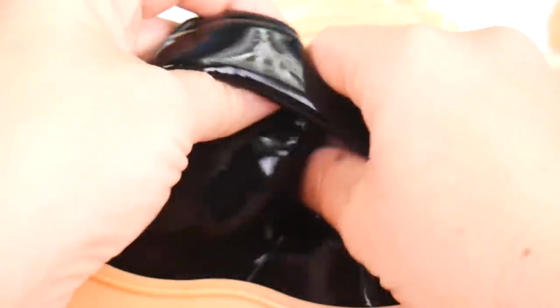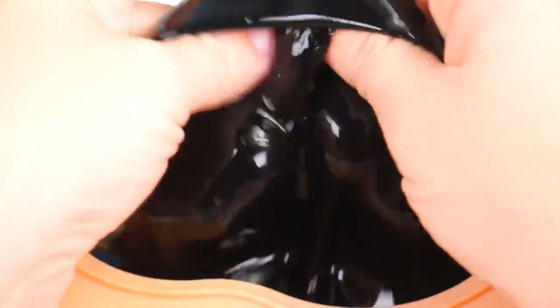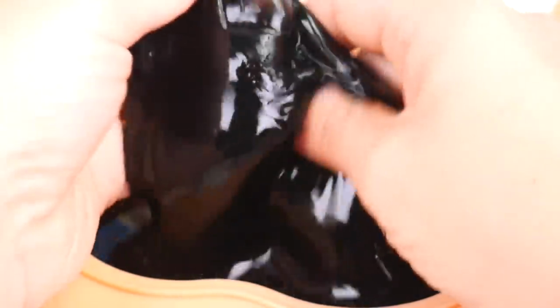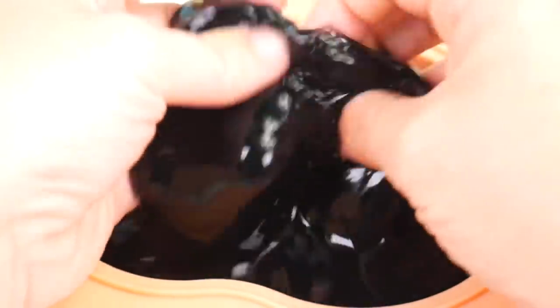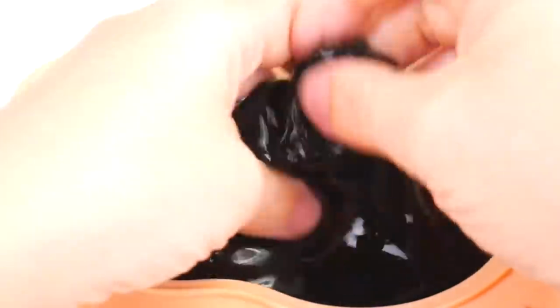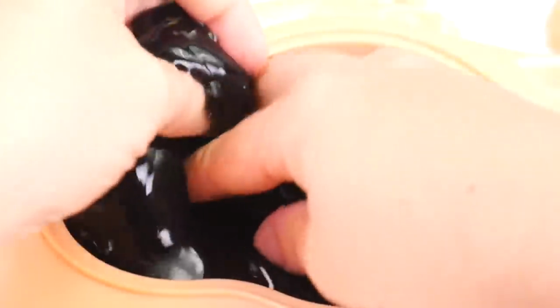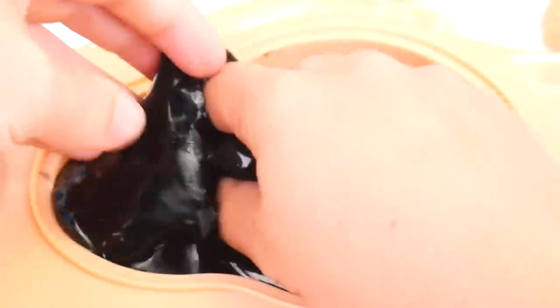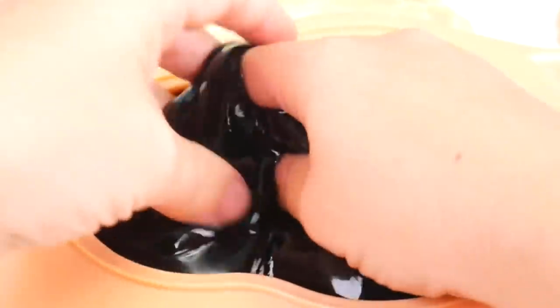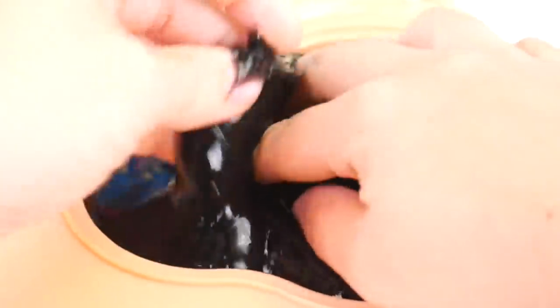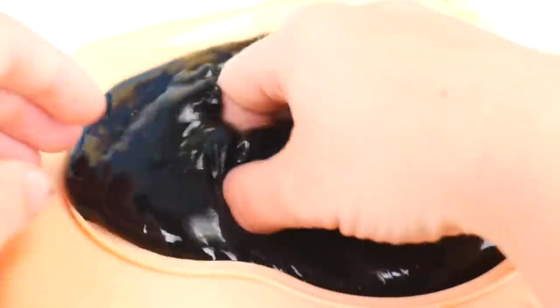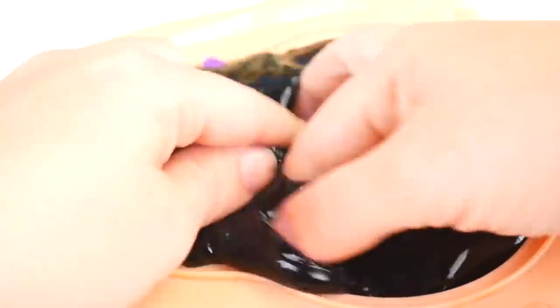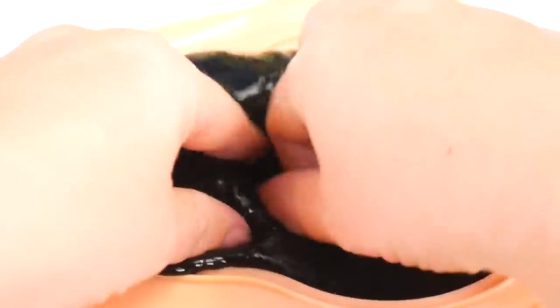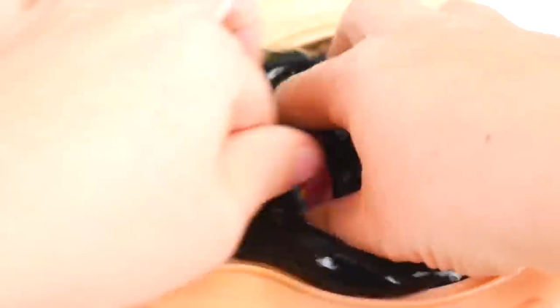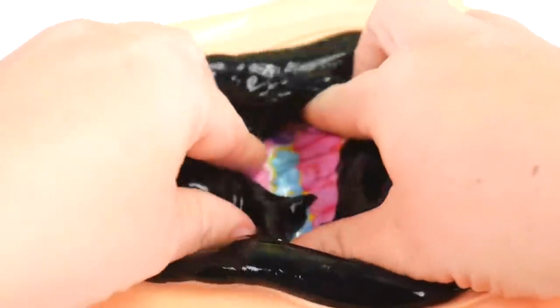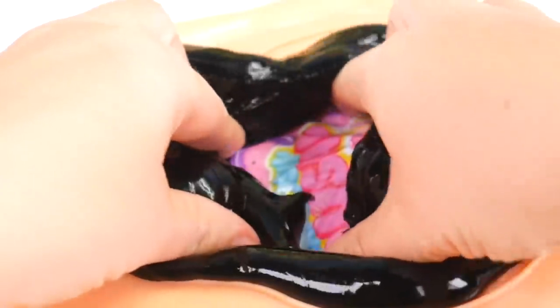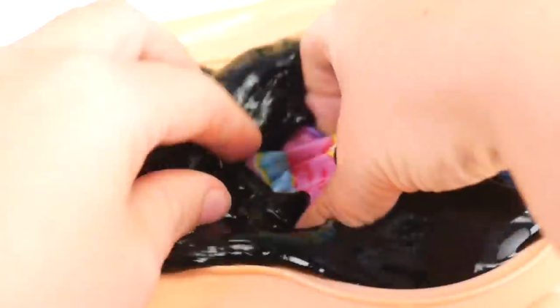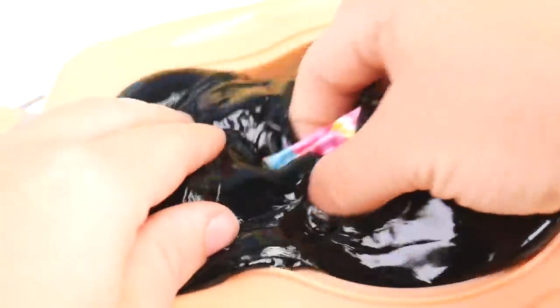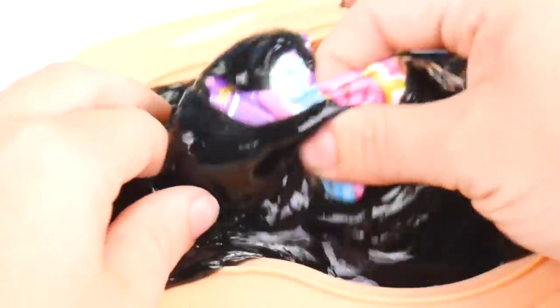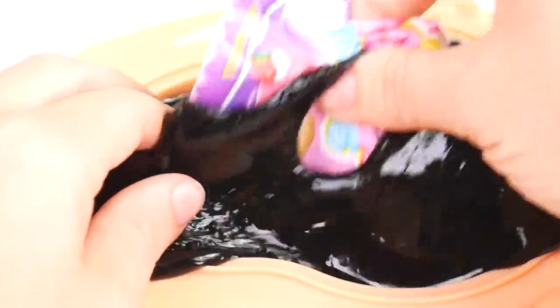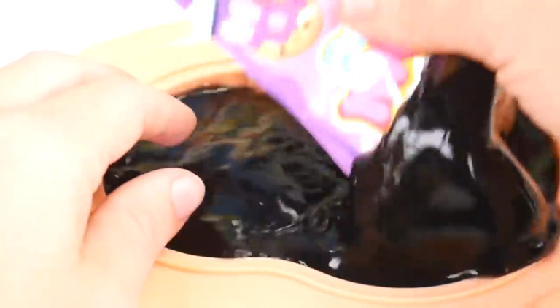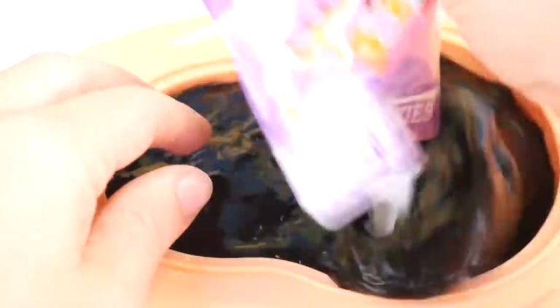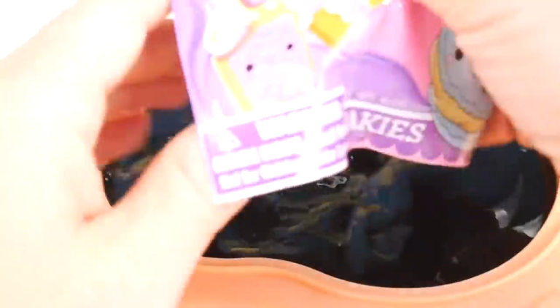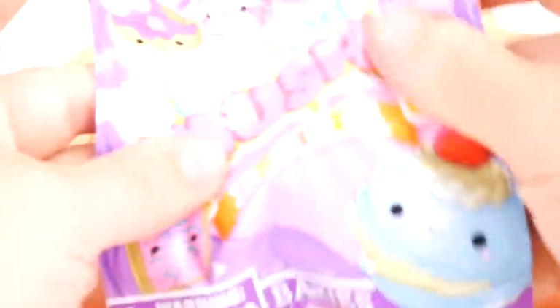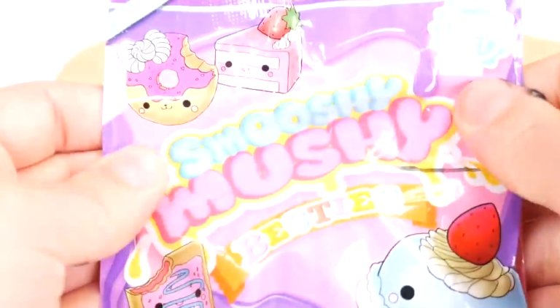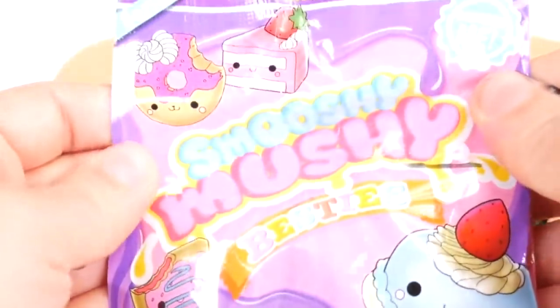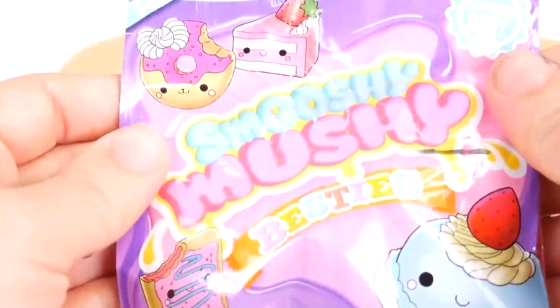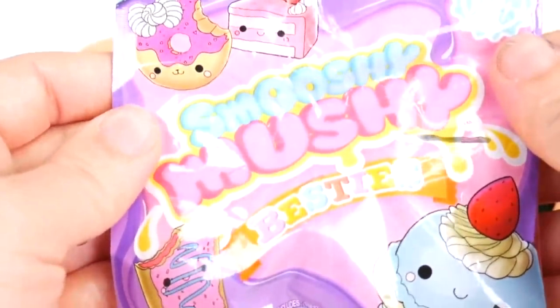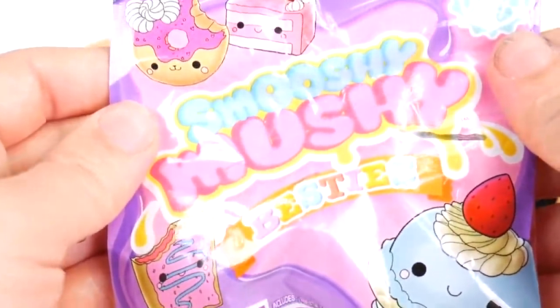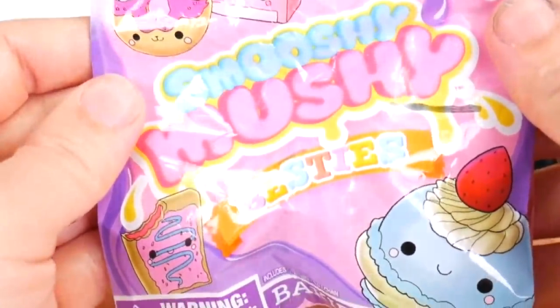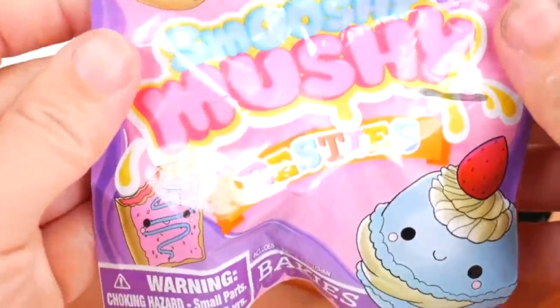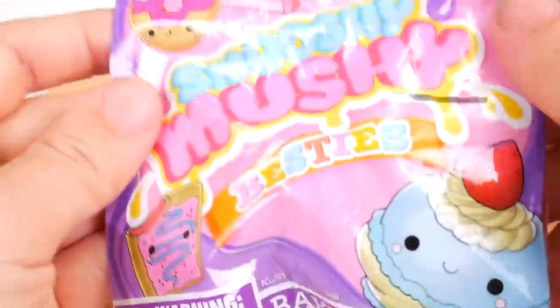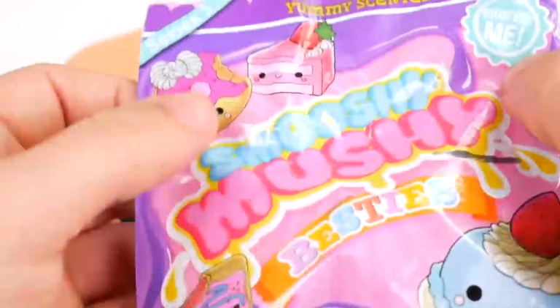We've still got slime belly. Better keep digging. What's in here? I got it — Smooshy Mooshy Besties. I've got slime belly on my fingers.